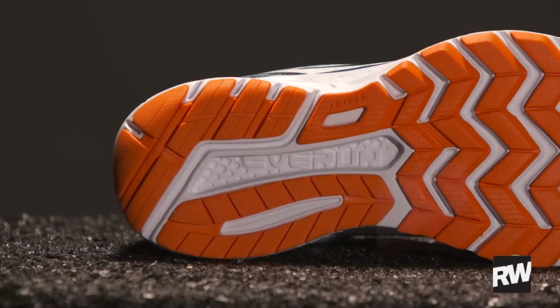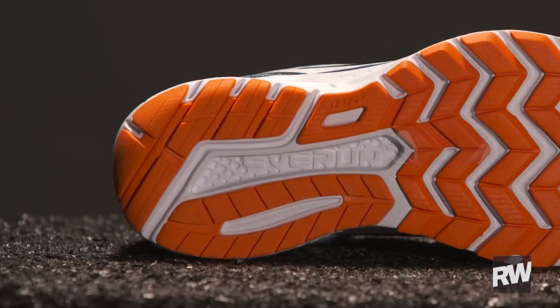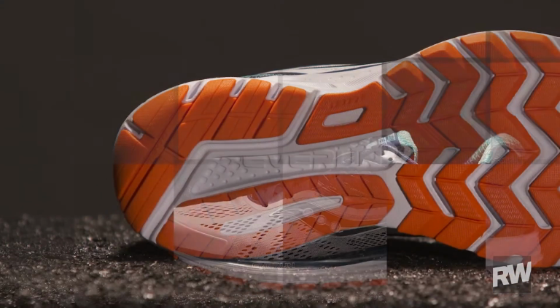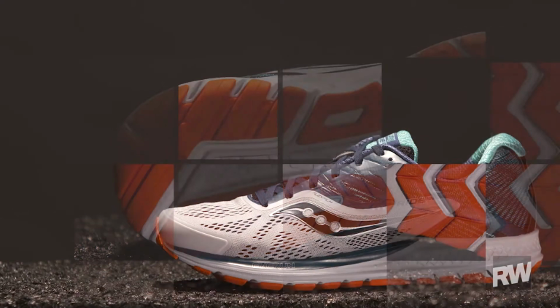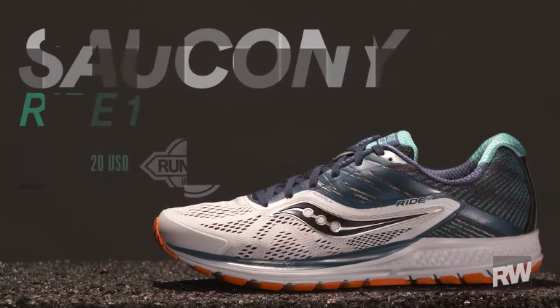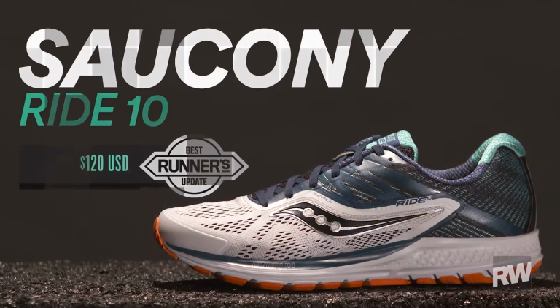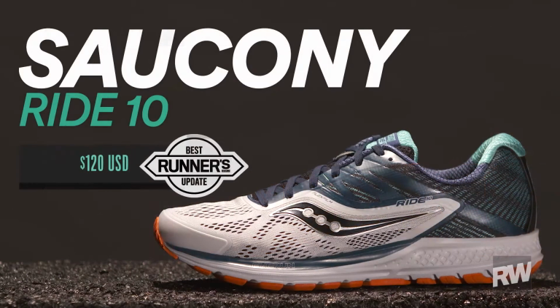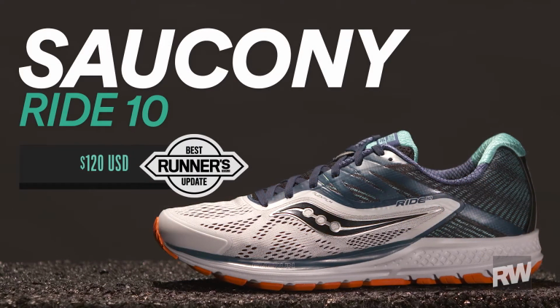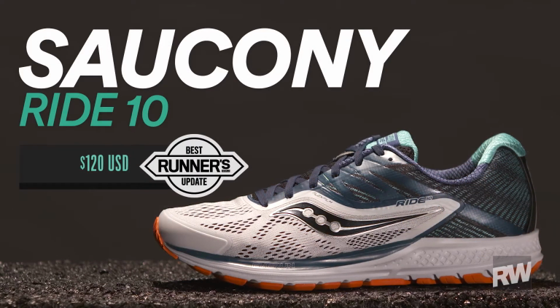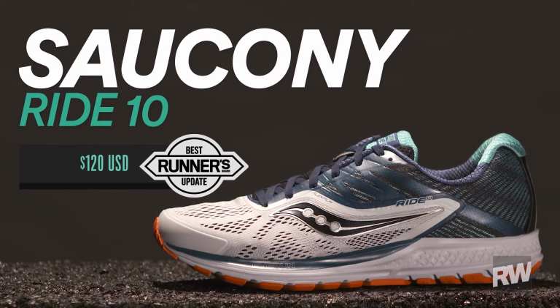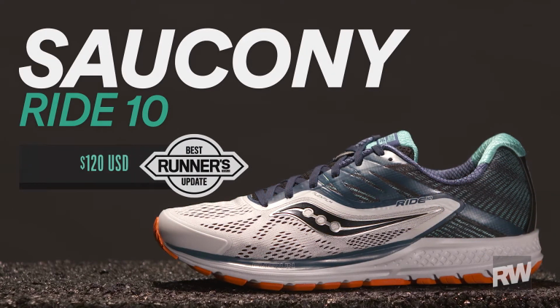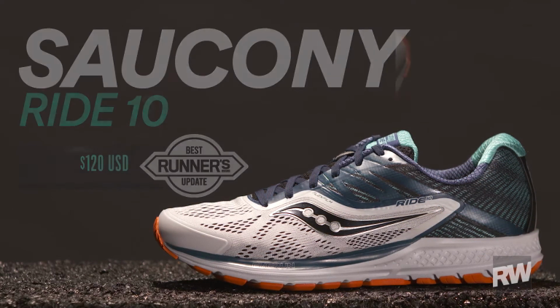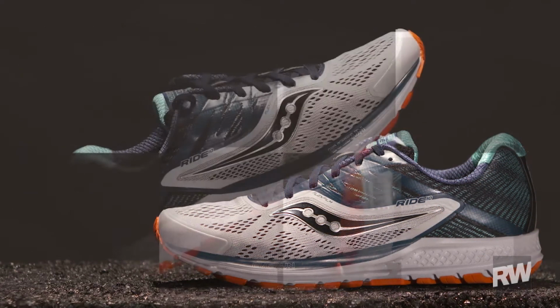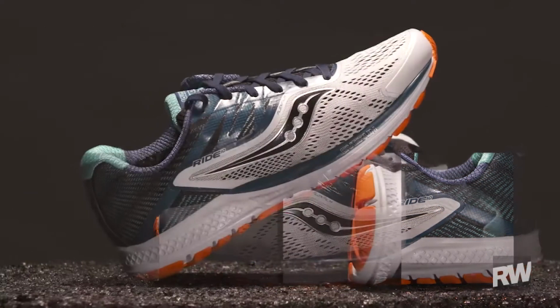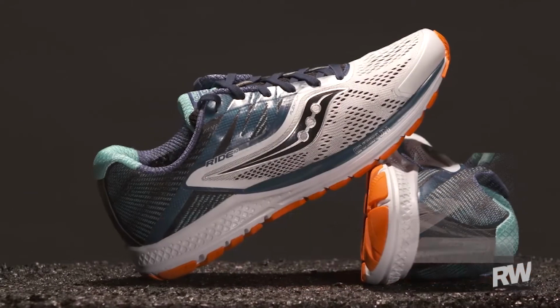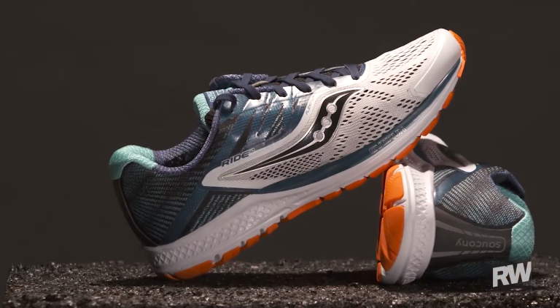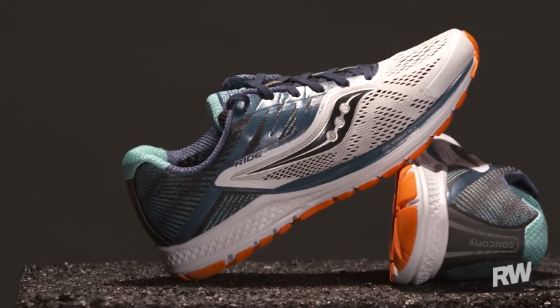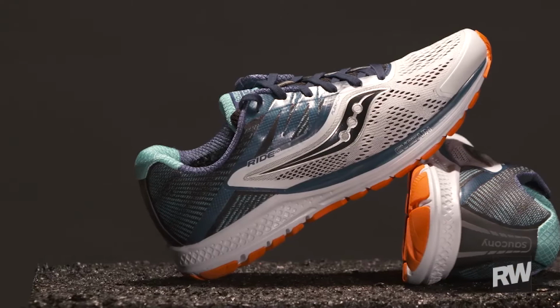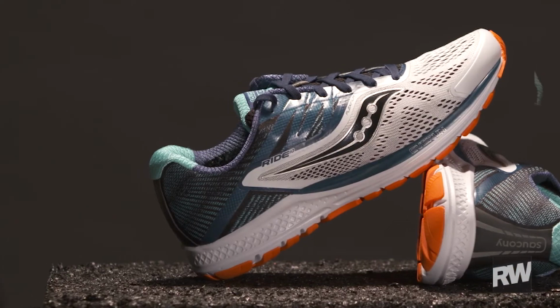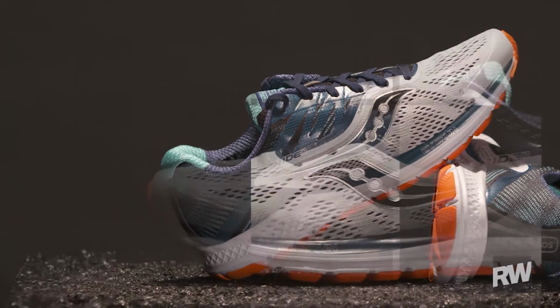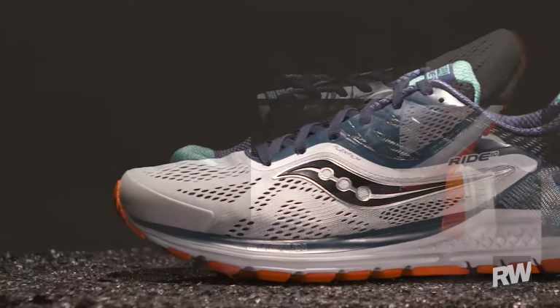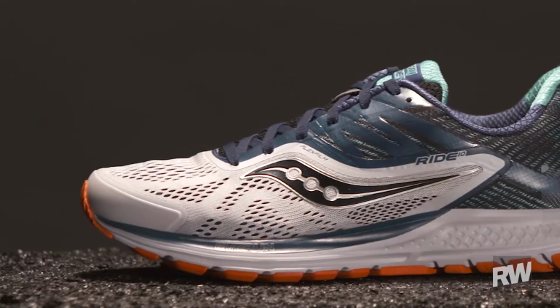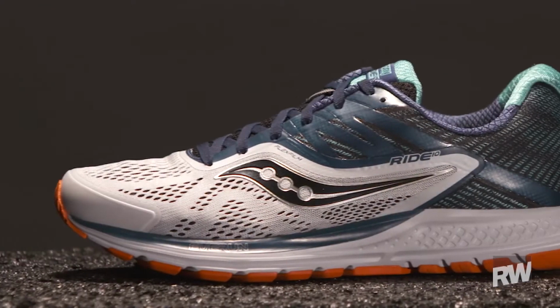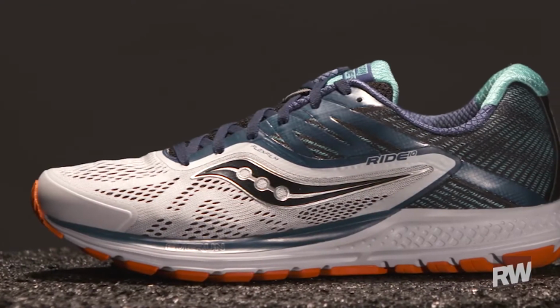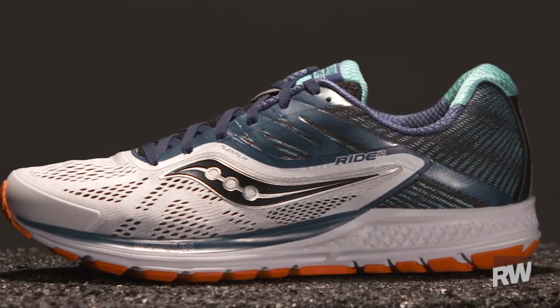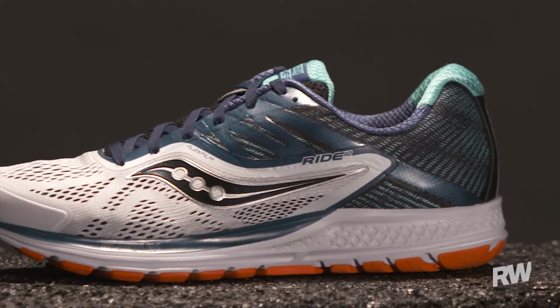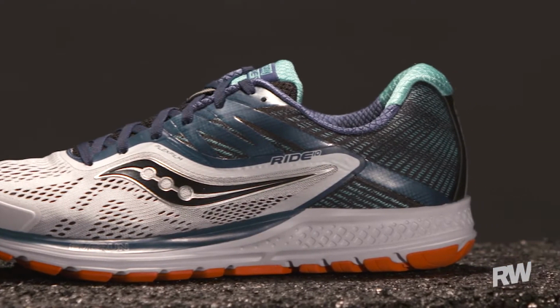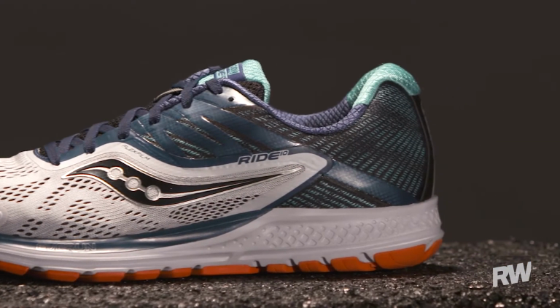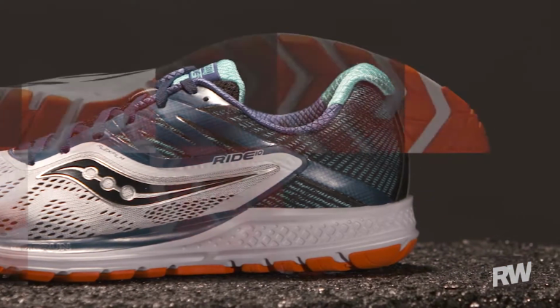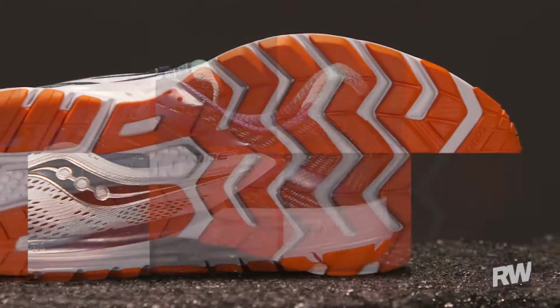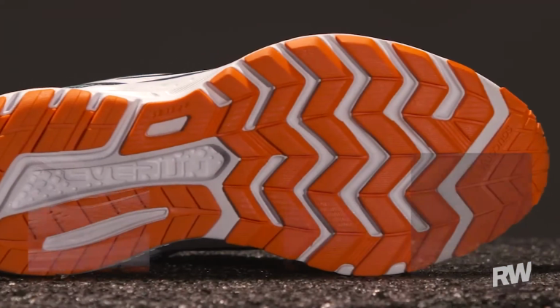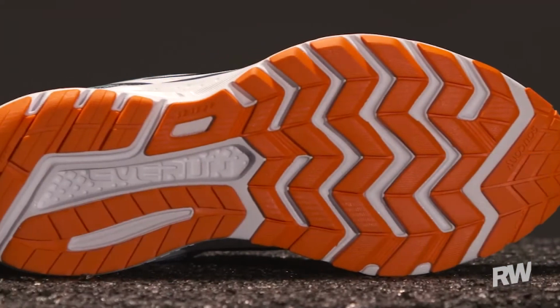This is the Saucony Ride 10, which won our best update award in the summer 2017 shoe guide. Saucony made some big changes in the shoe. One is they wanted to address the fit, but they also wanted to address the underfoot ride.